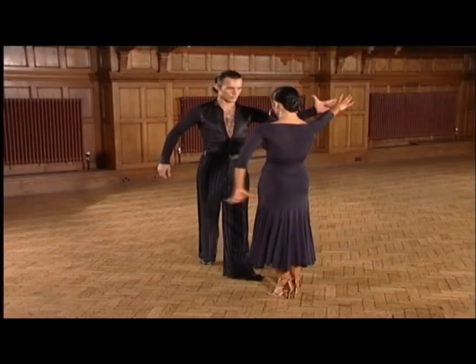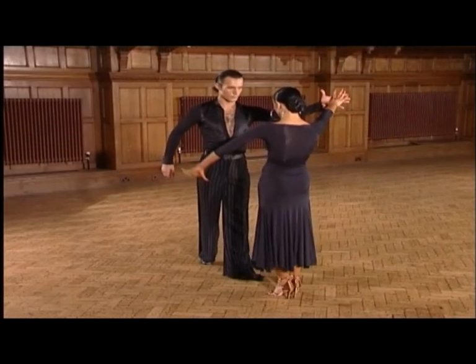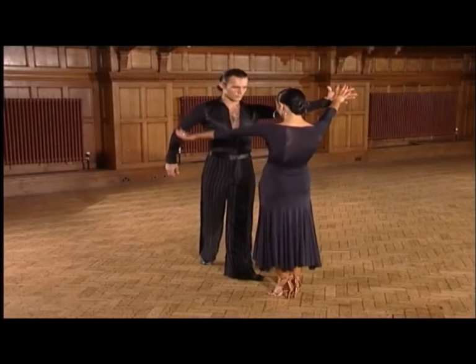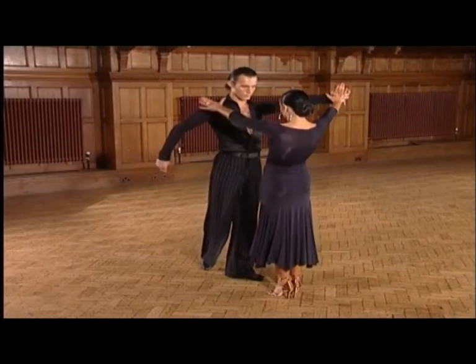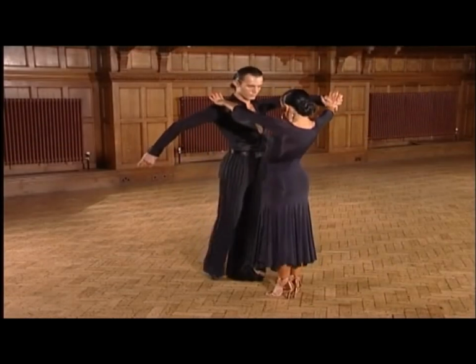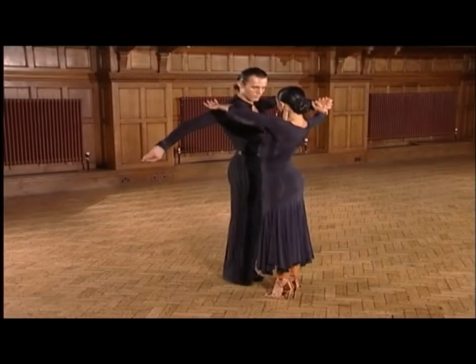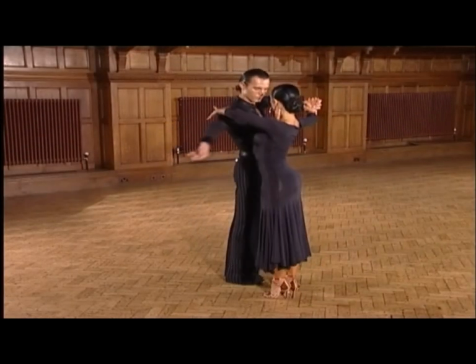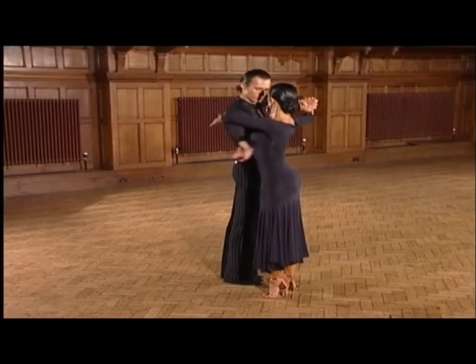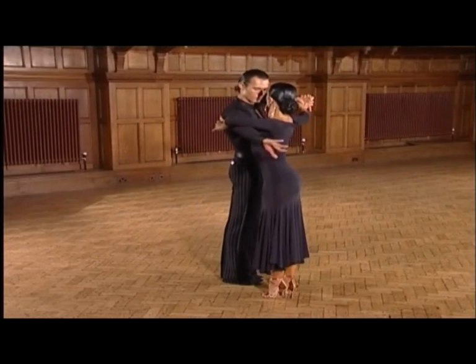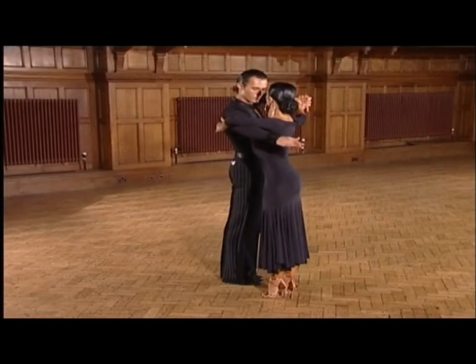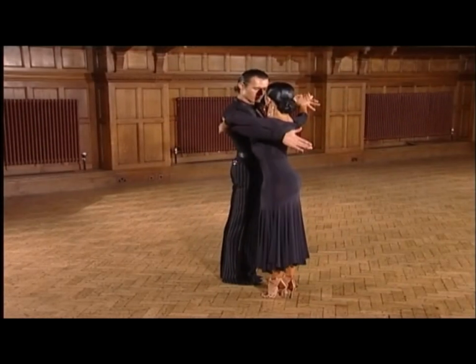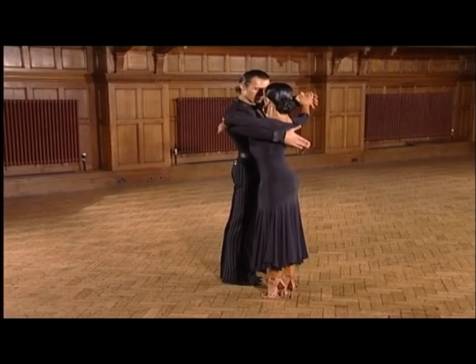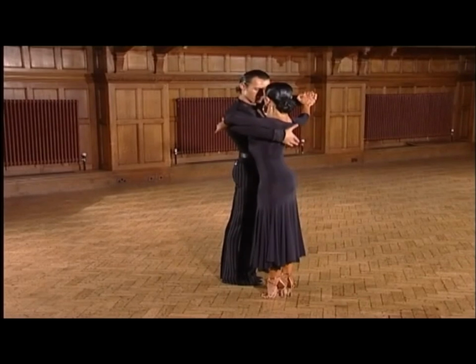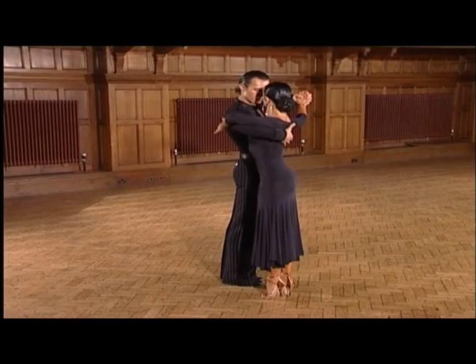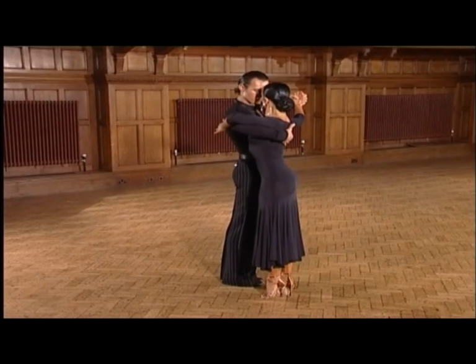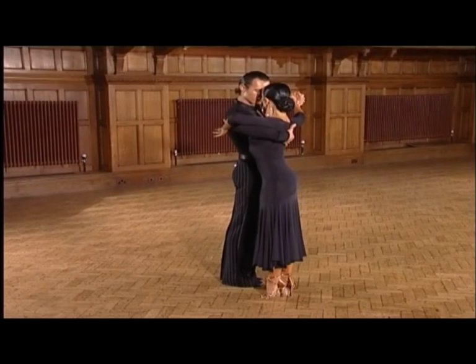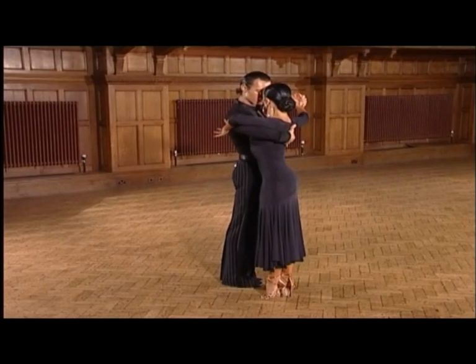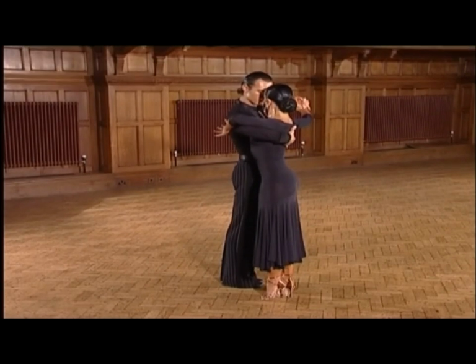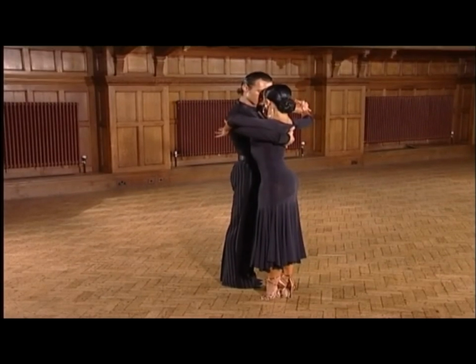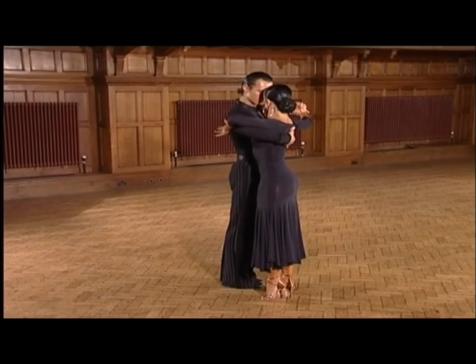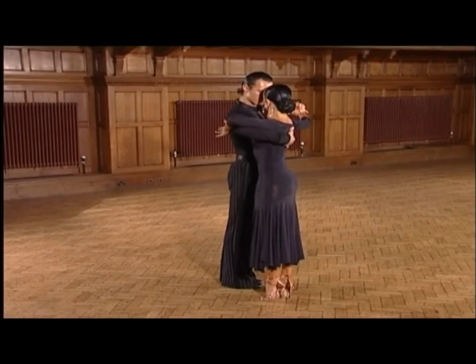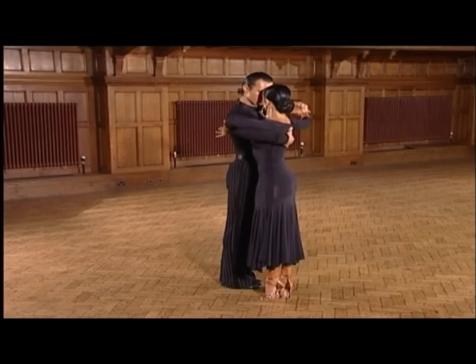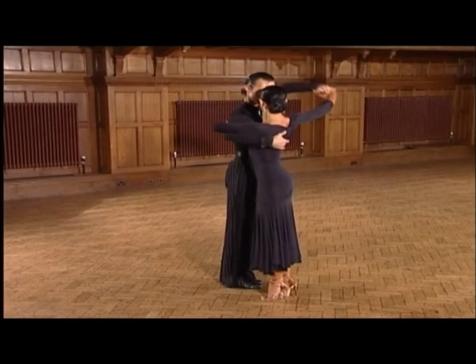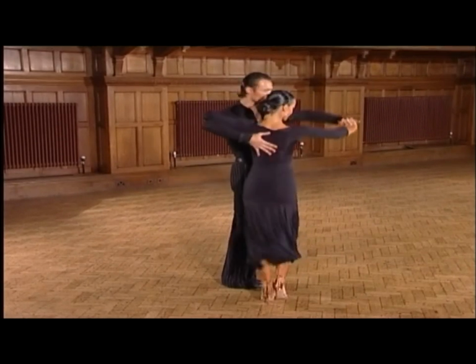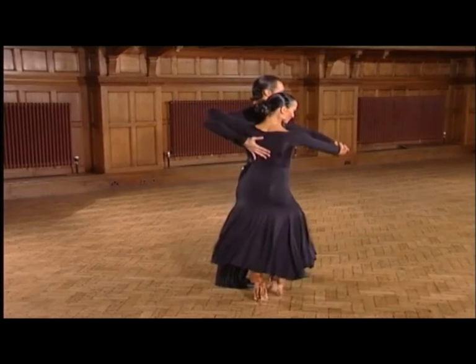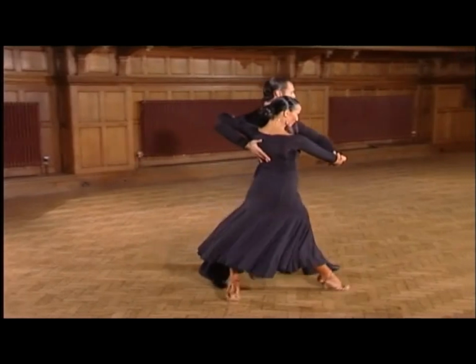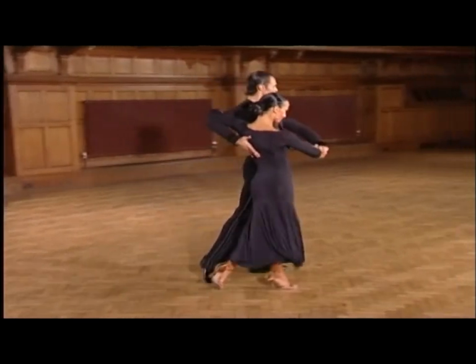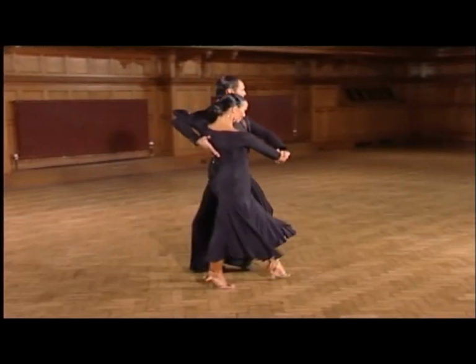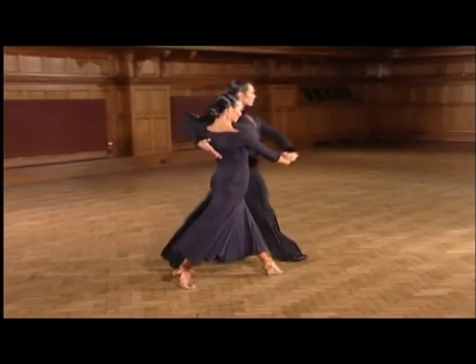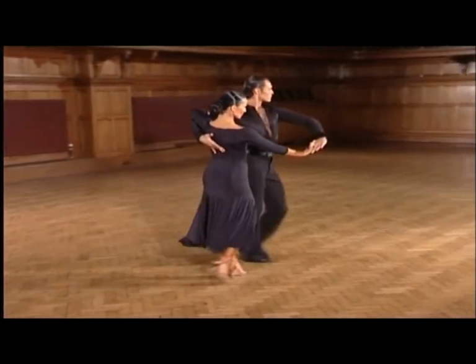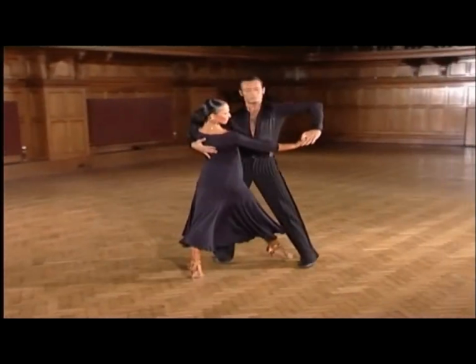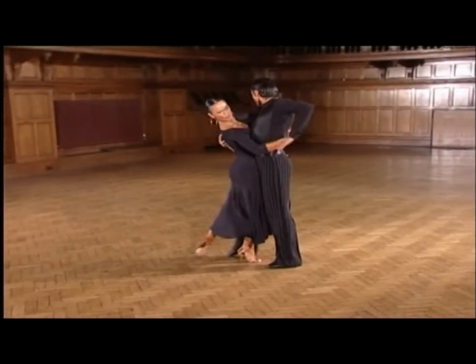We break this group down and commence with a quick appell into the promenade to end with a pivot. Ready, and: one, two, three.